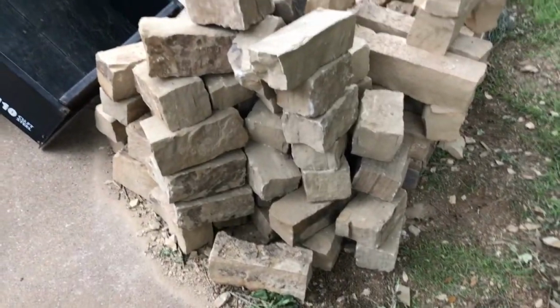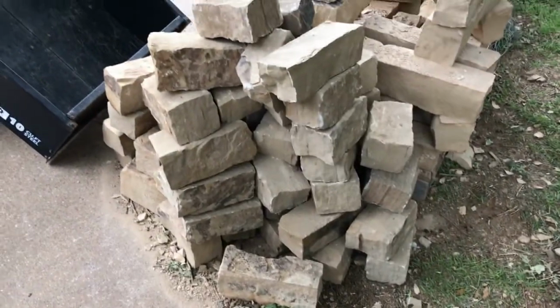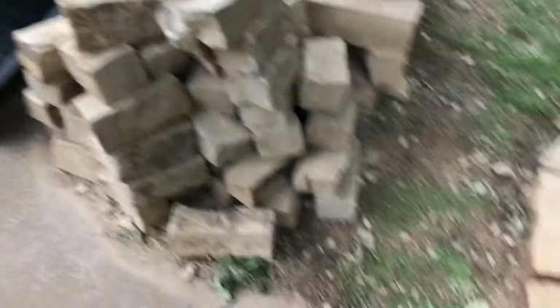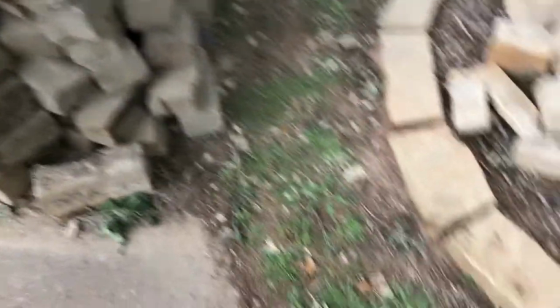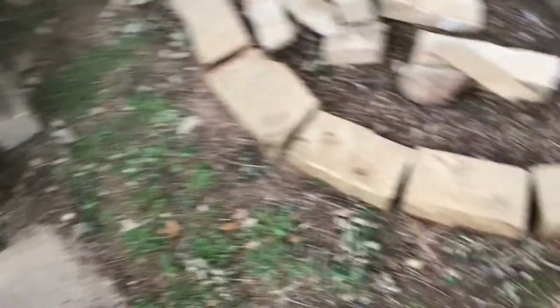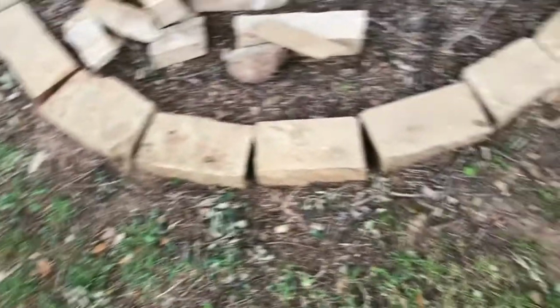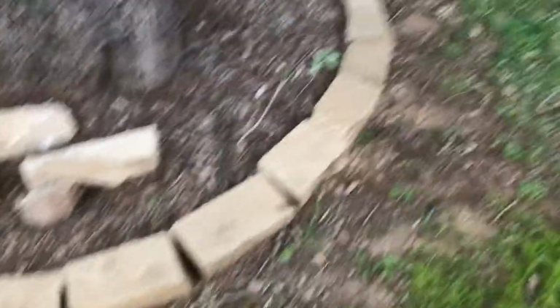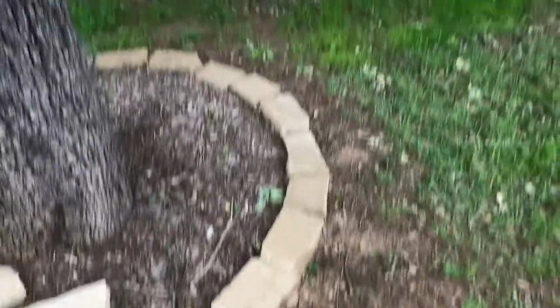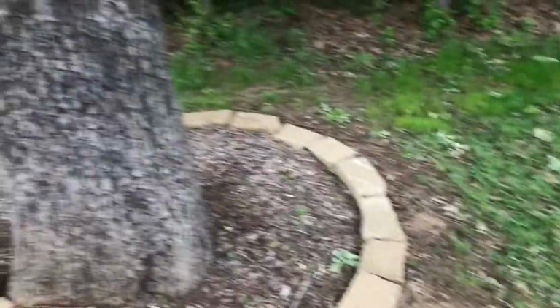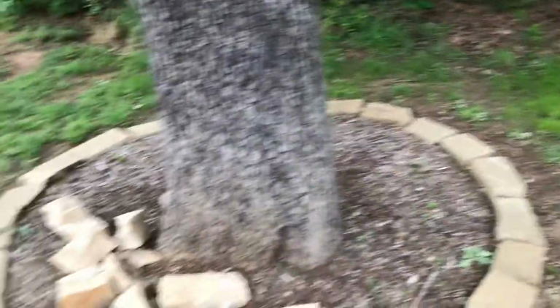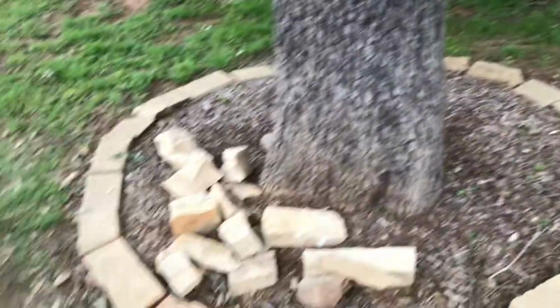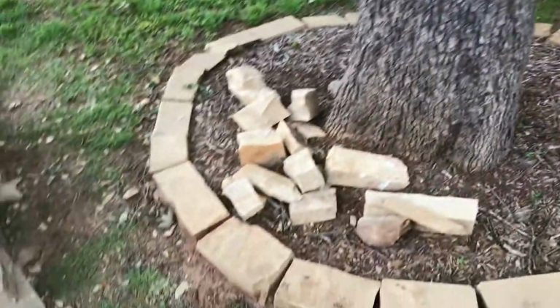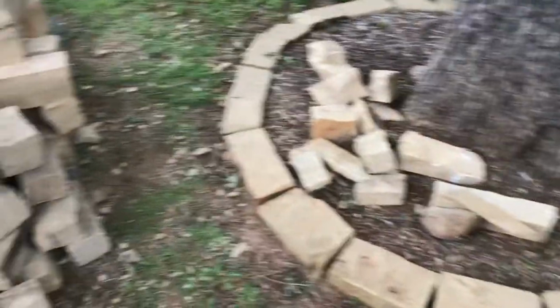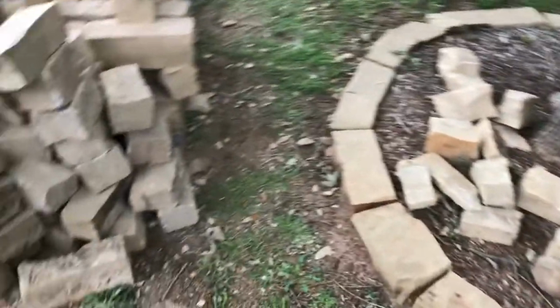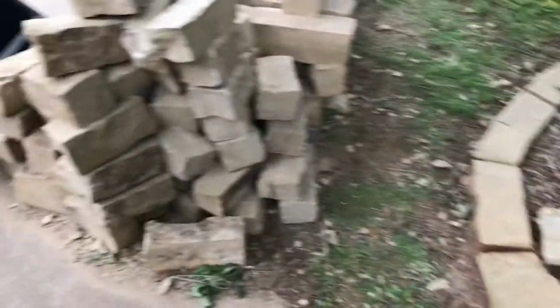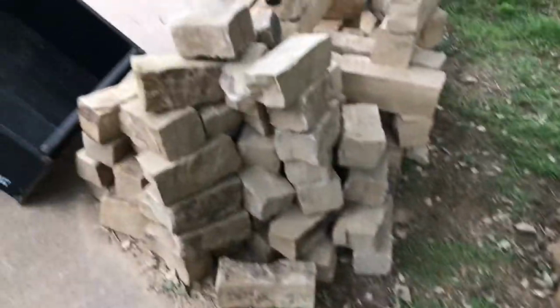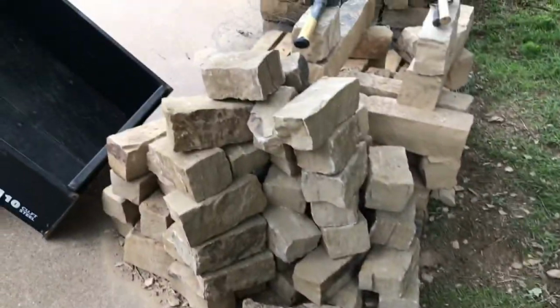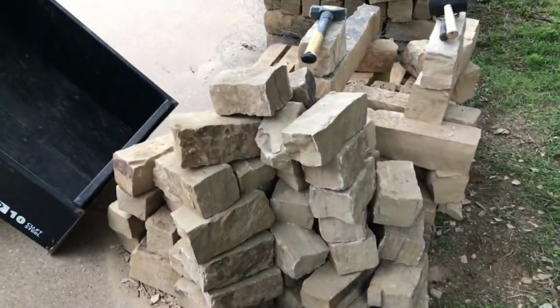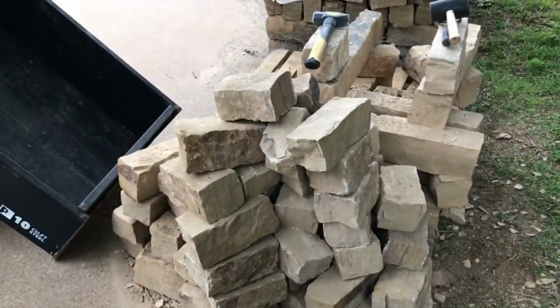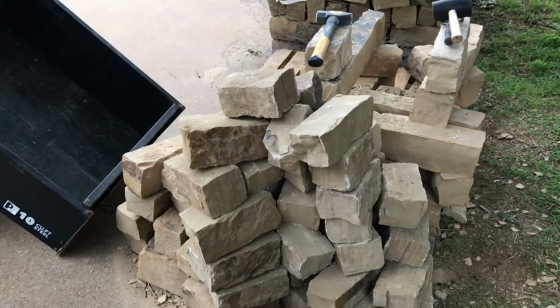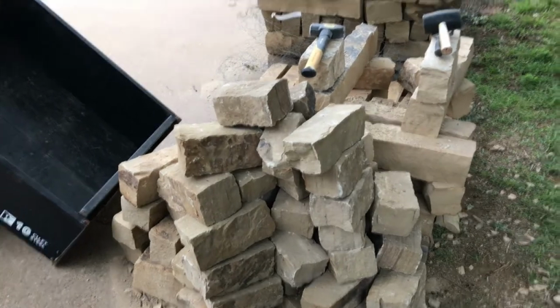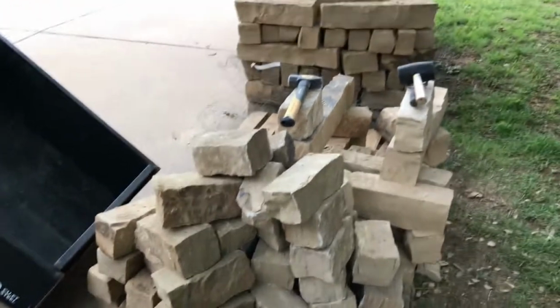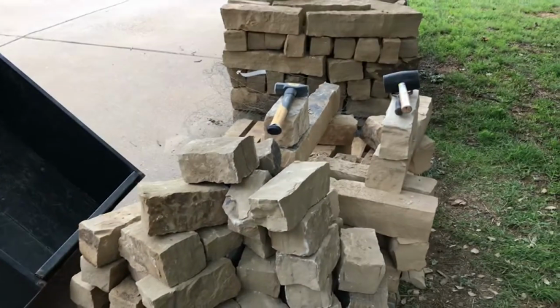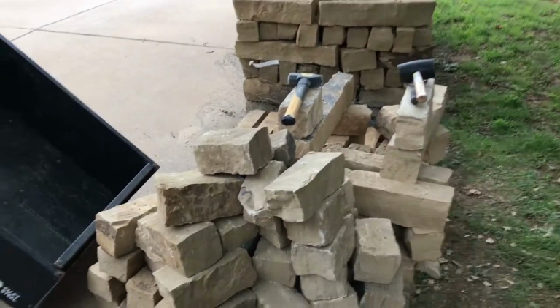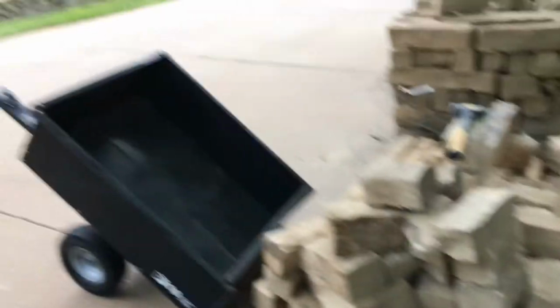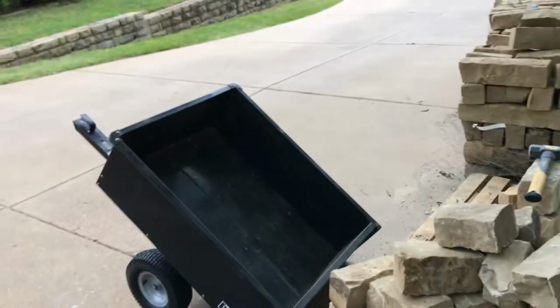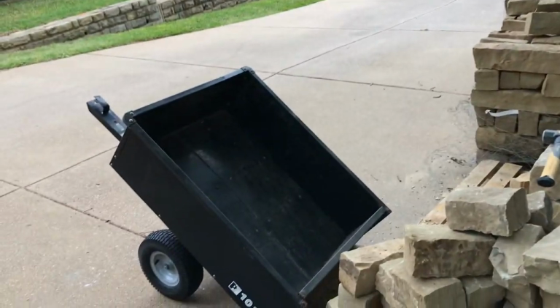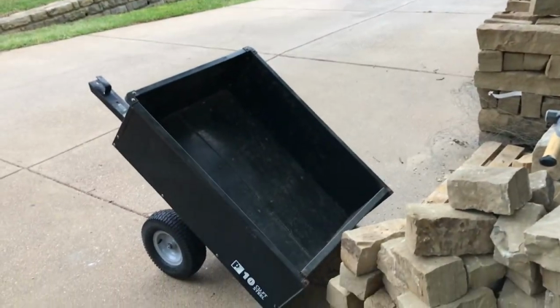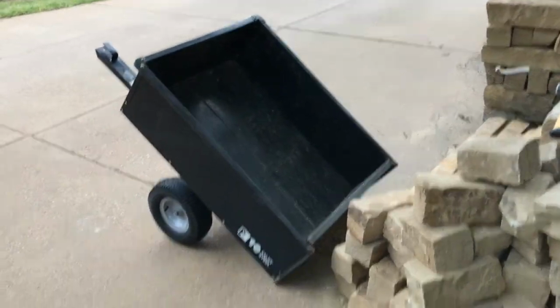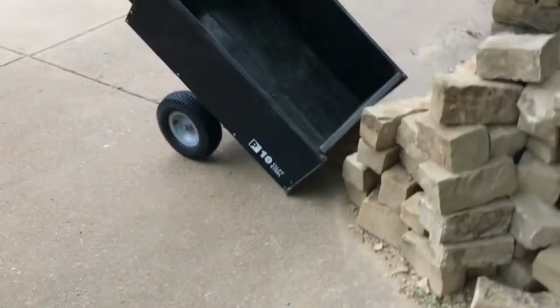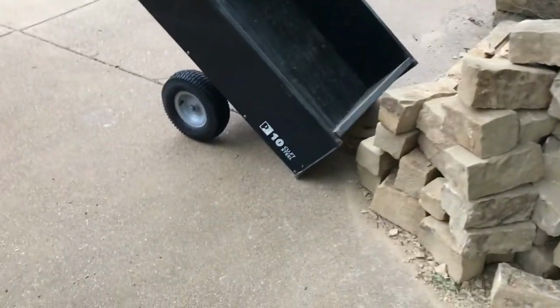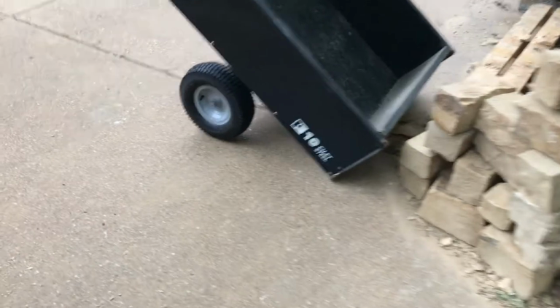I've broken the rocks down to a workable size so I can make curves around the various trees in the back, following the shapes that I want. Today I'm going to fill this cart up as much as I can.